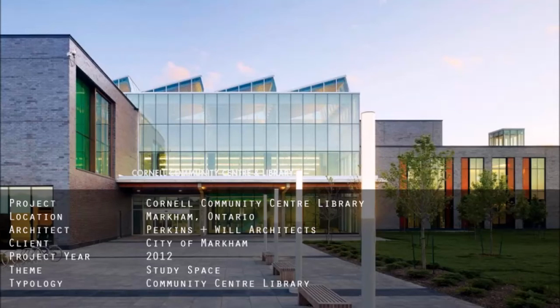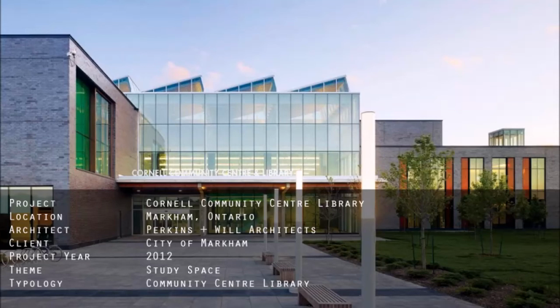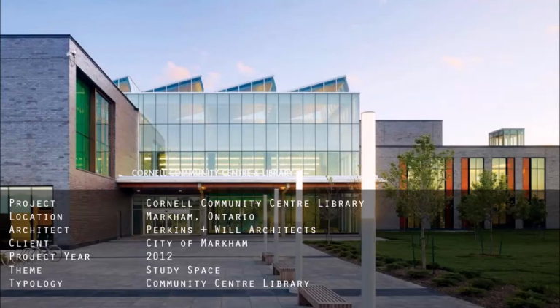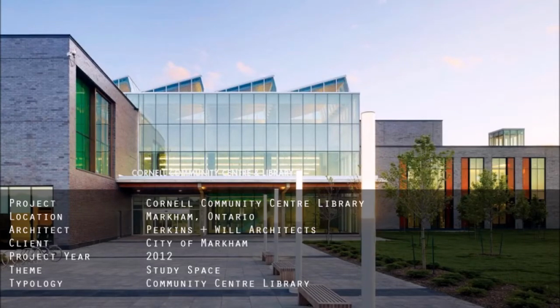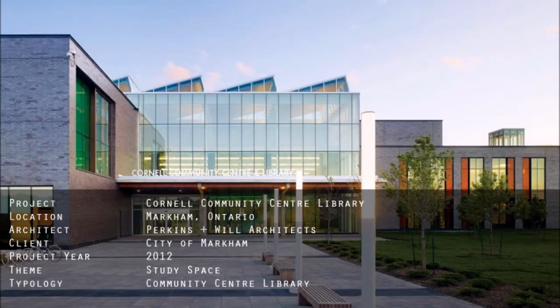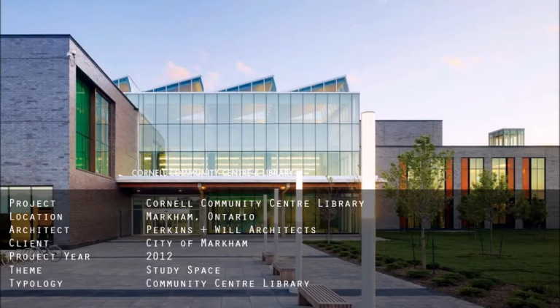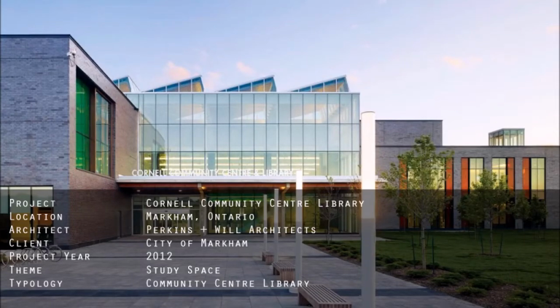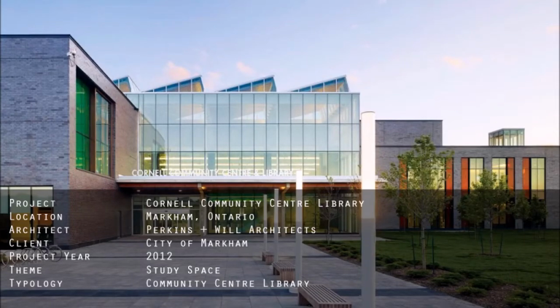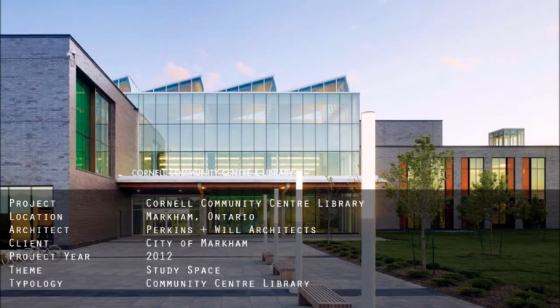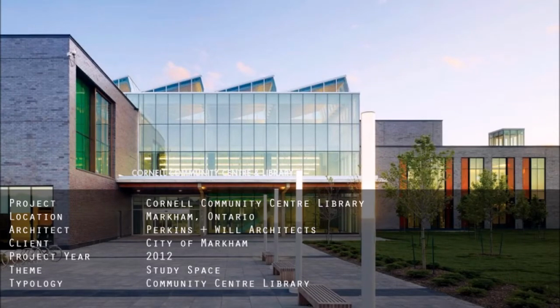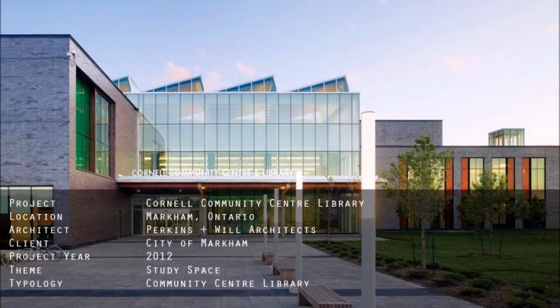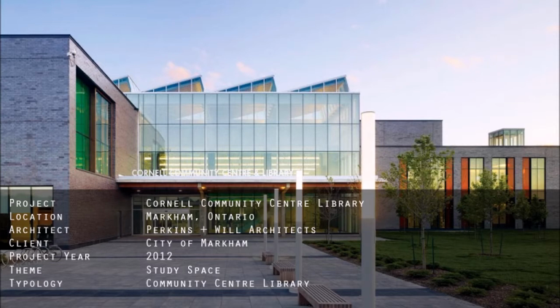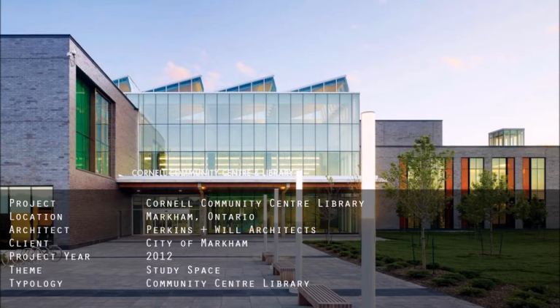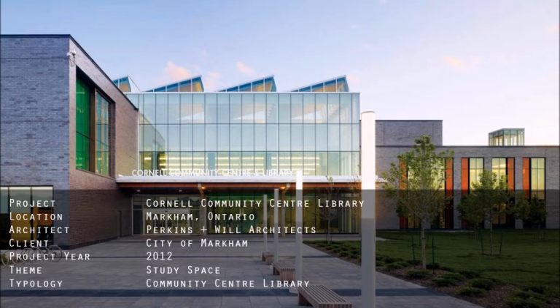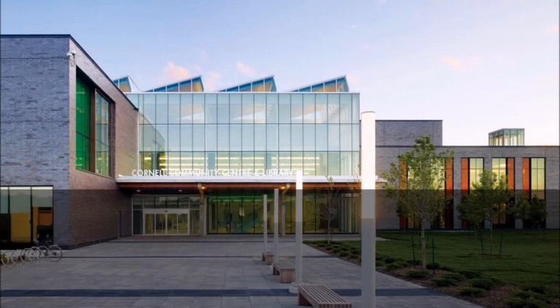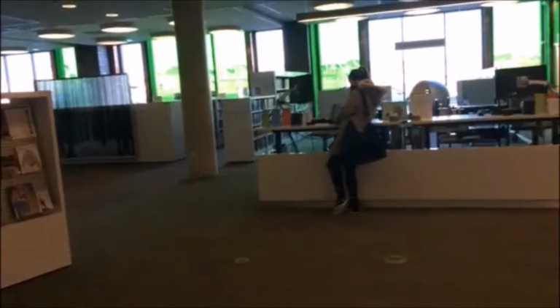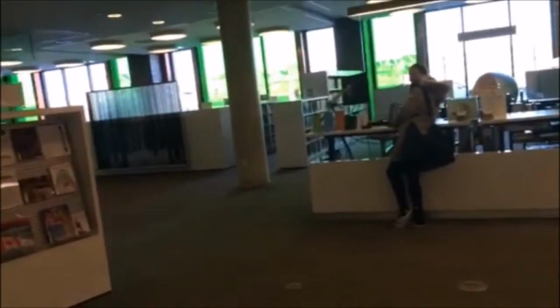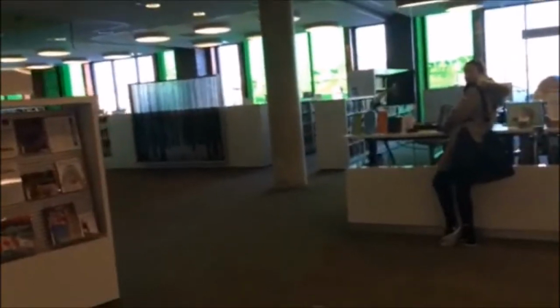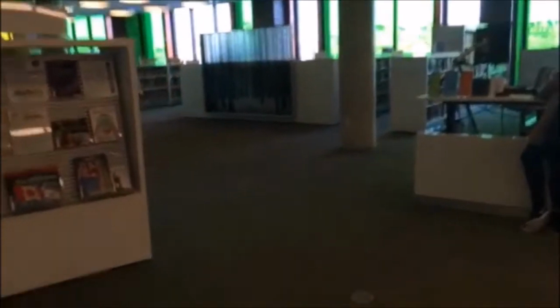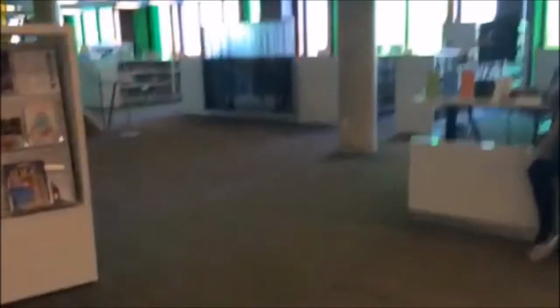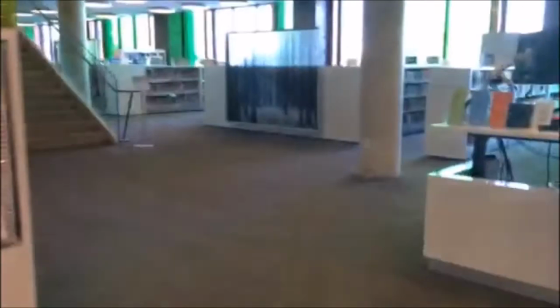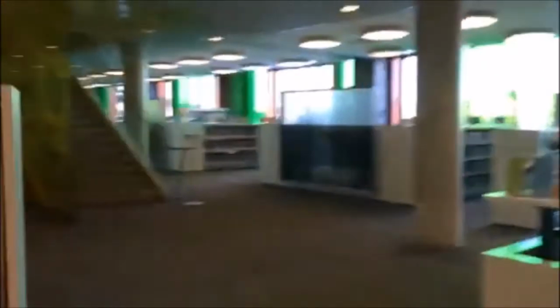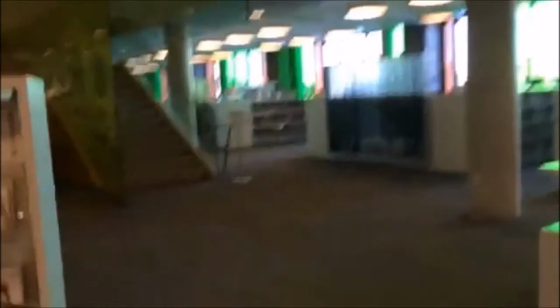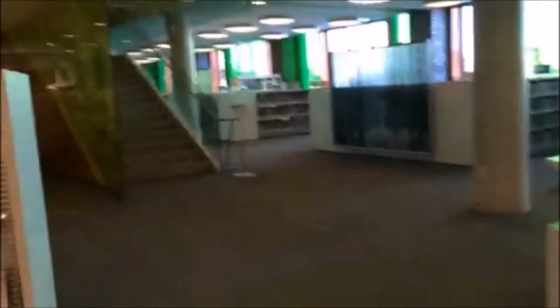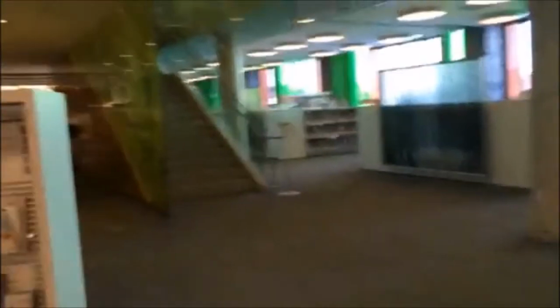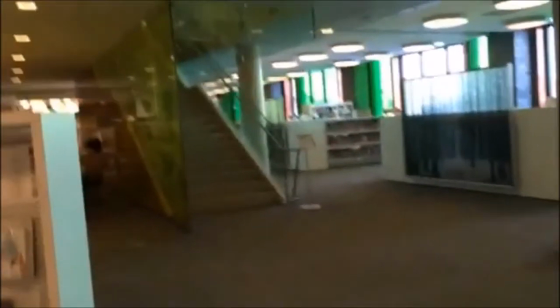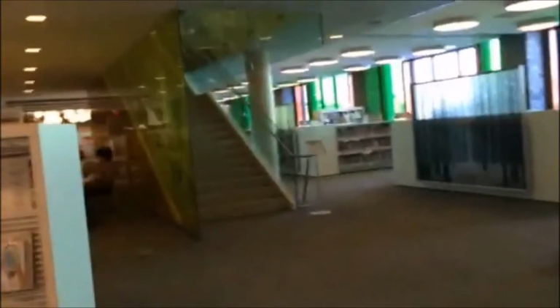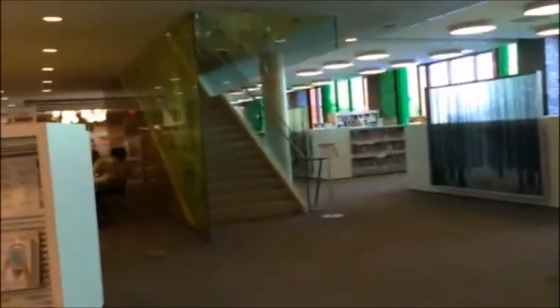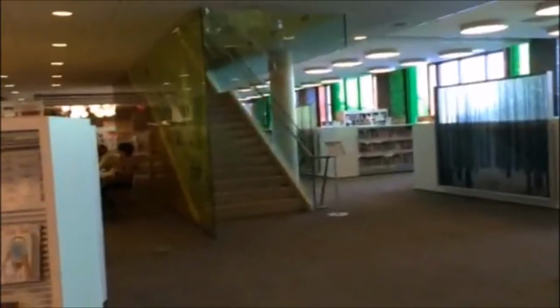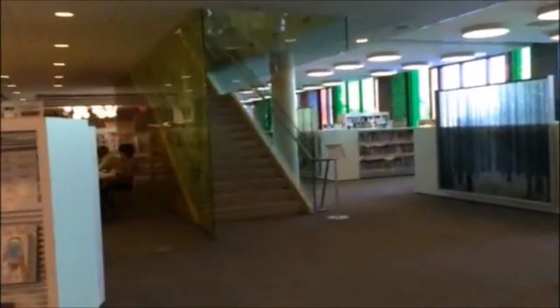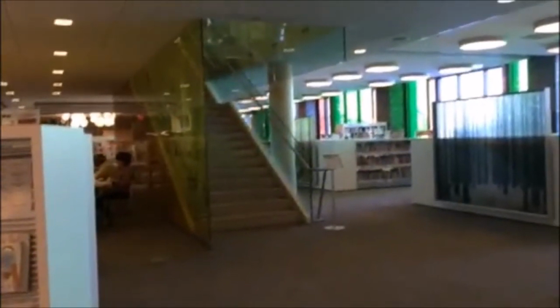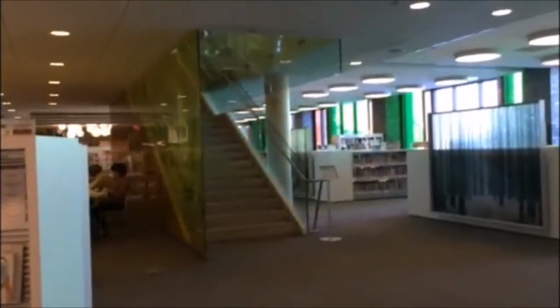The Cornell Committee Centre Library stands facing south along the east edge of the Markham-Stouffville Hospital in Markham, Ontario. As you enter through the library, you are immediately greeted by a tall staircase, representing the division of function in the space, separating the children's and adults' study areas.